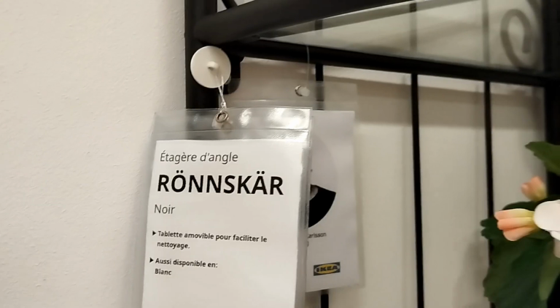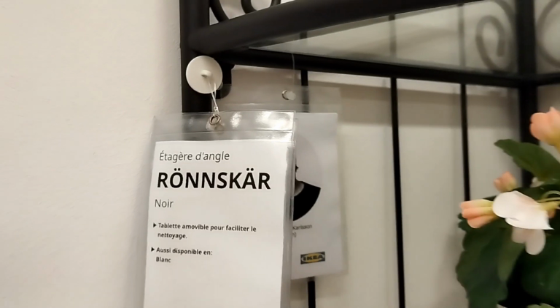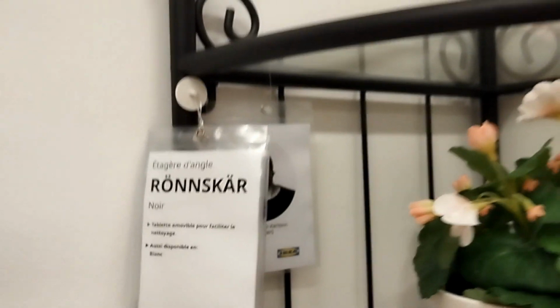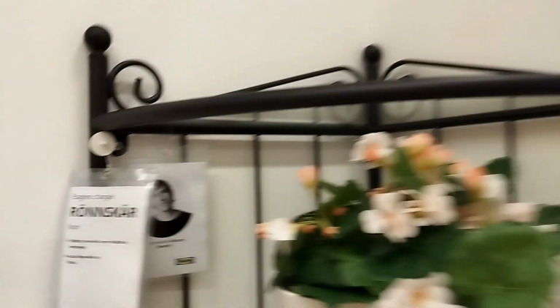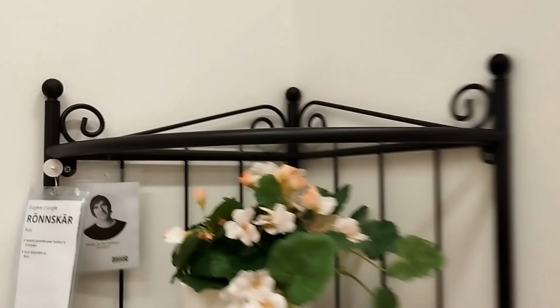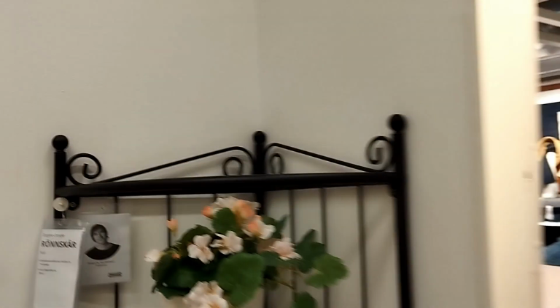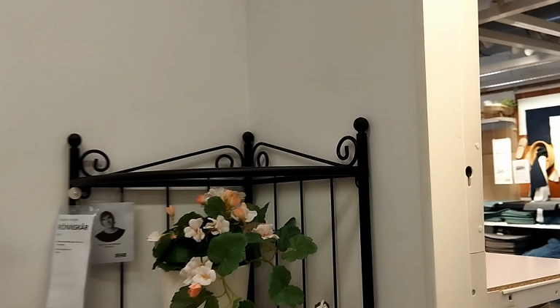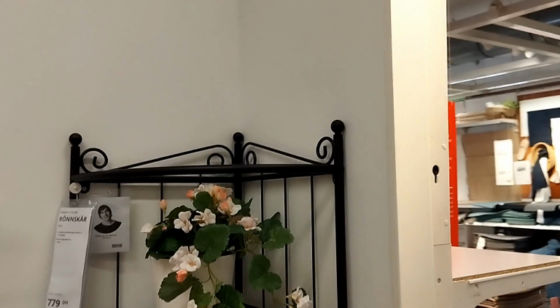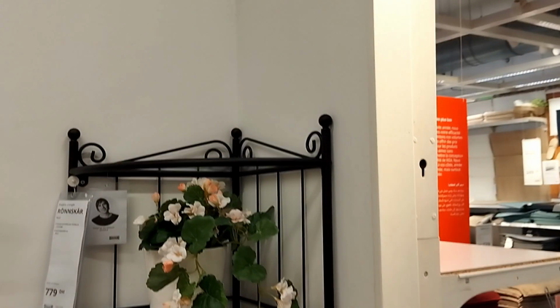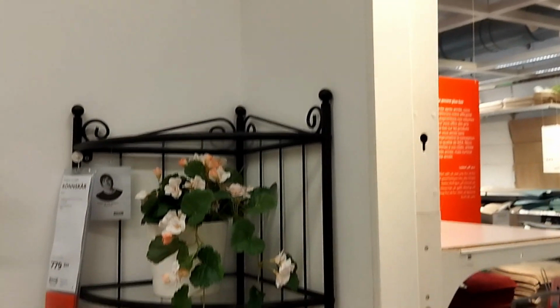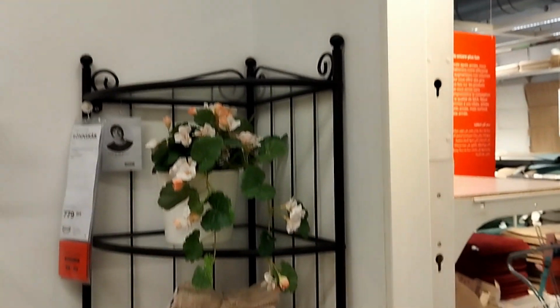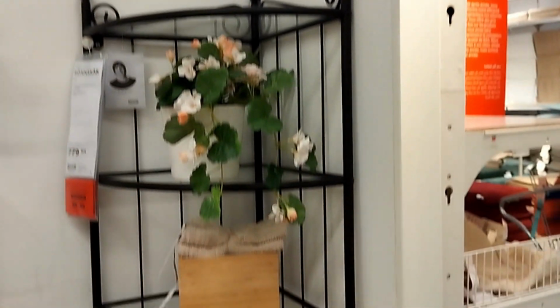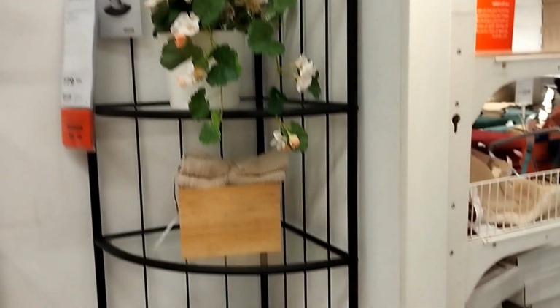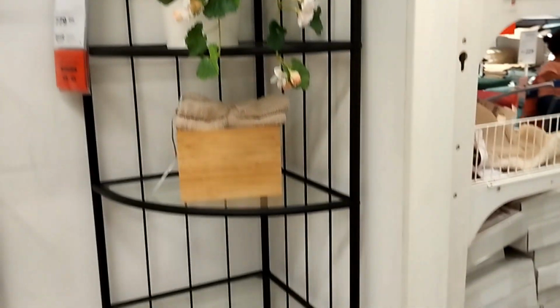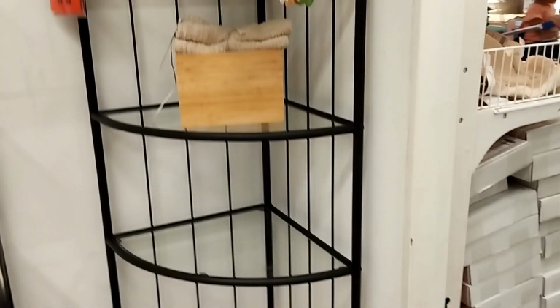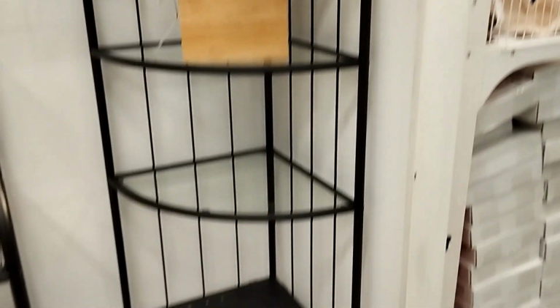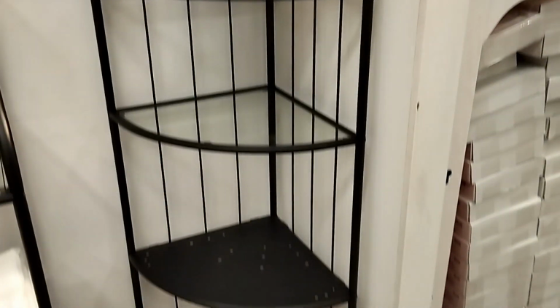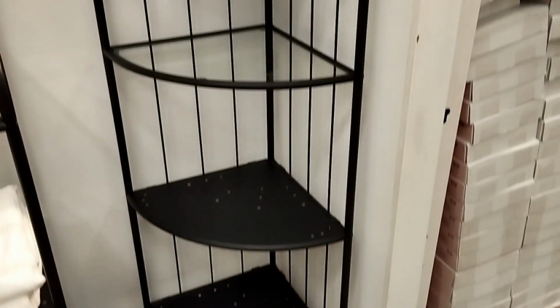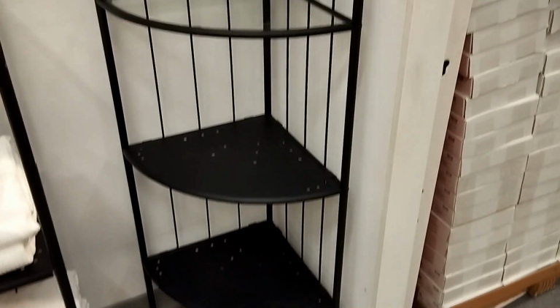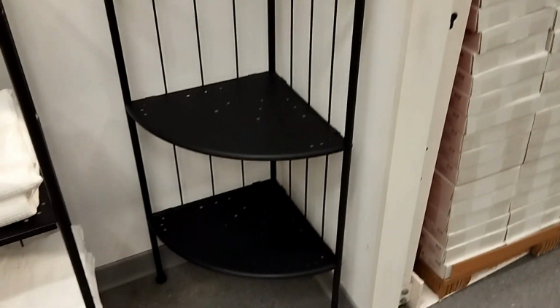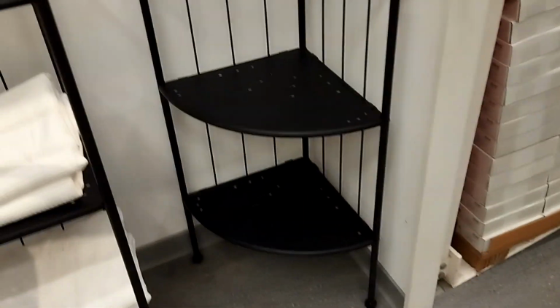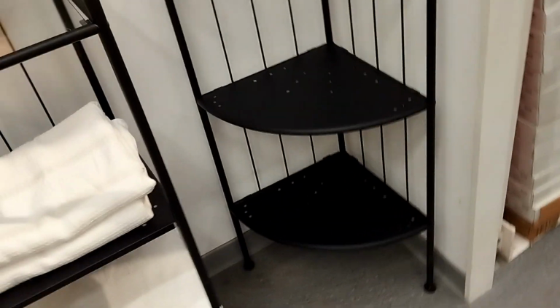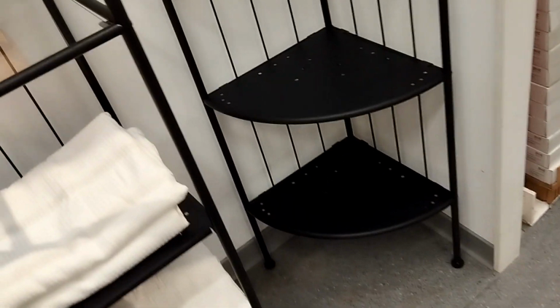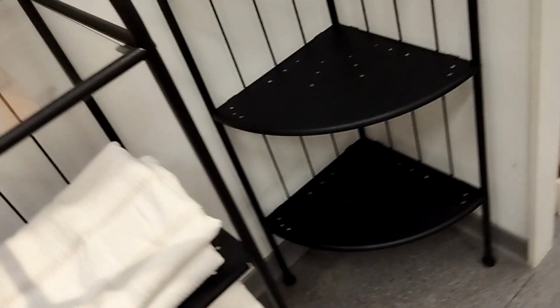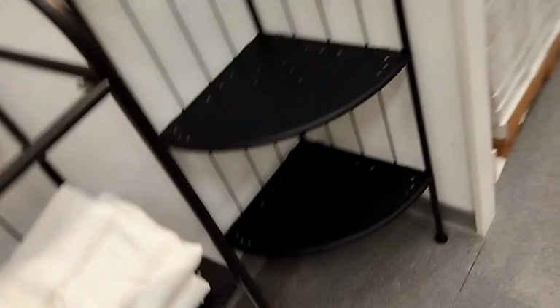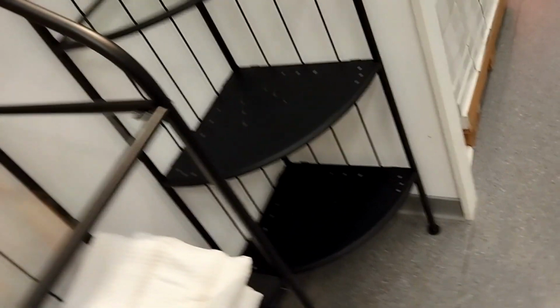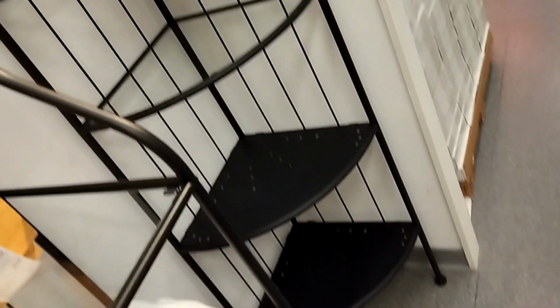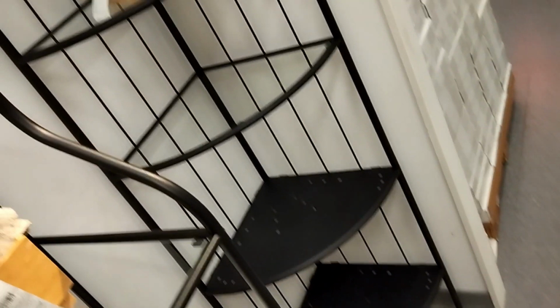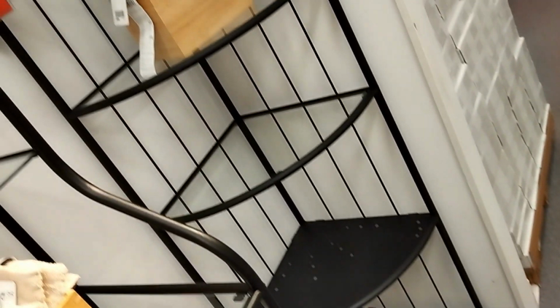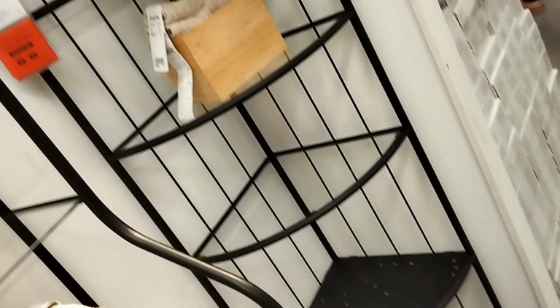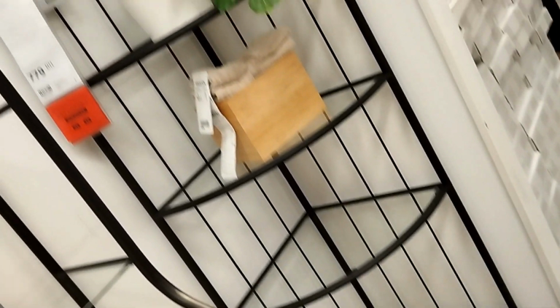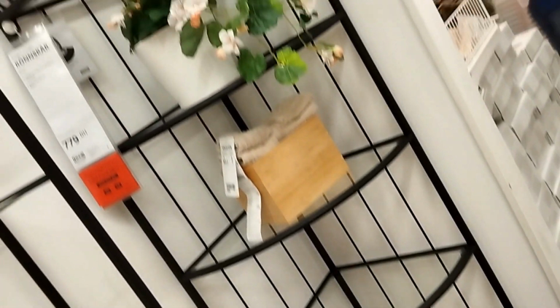If you enjoyed this tour through IKEA's innovative products, don't forget to hit the like button. Your support inspires us to bring you more such content. Also, subscribe to stay updated on the latest trends, tips, and treasures for your home.